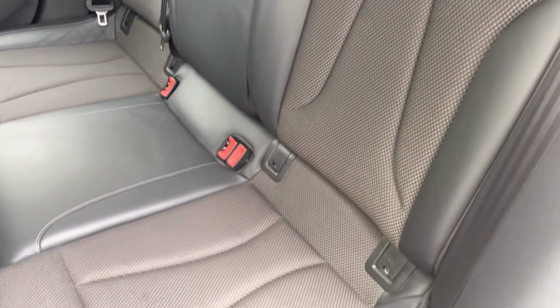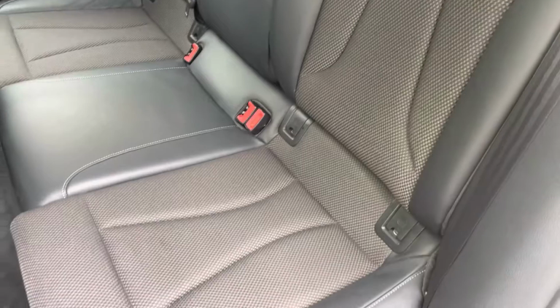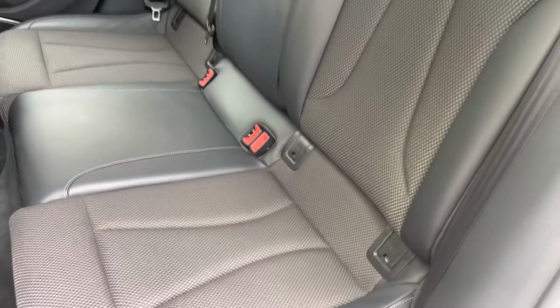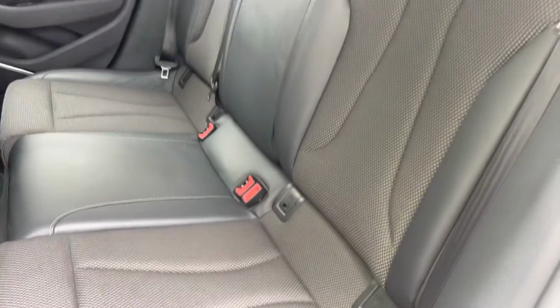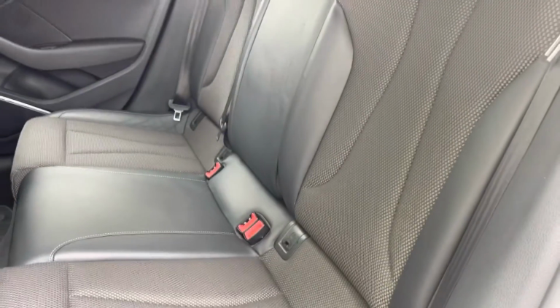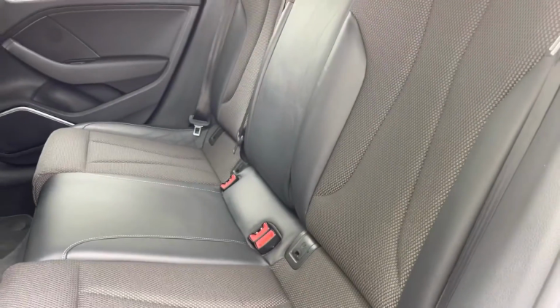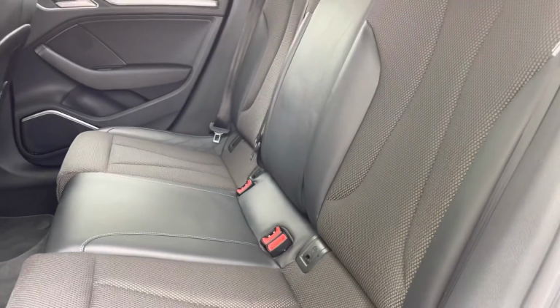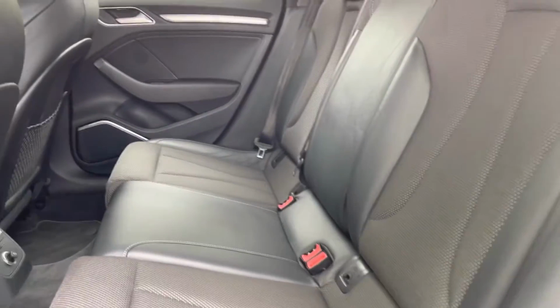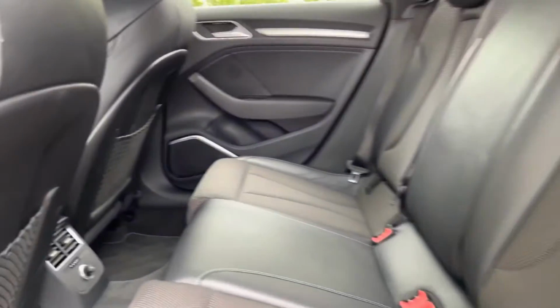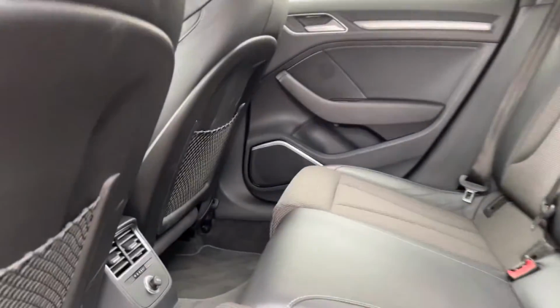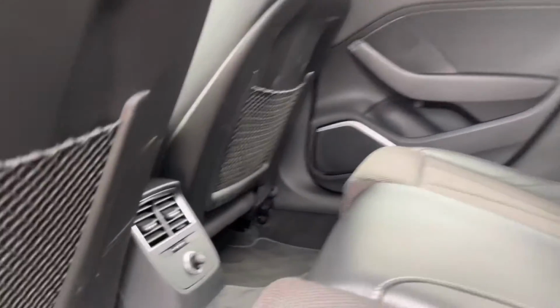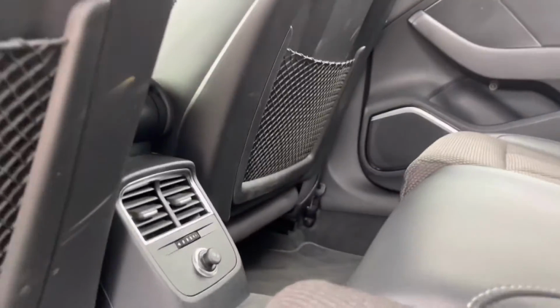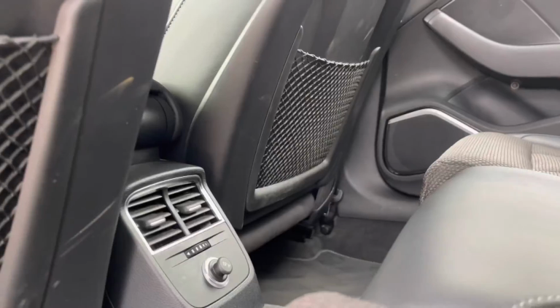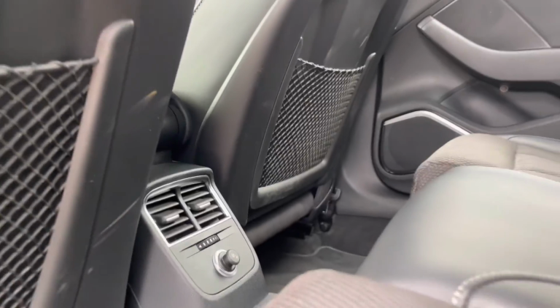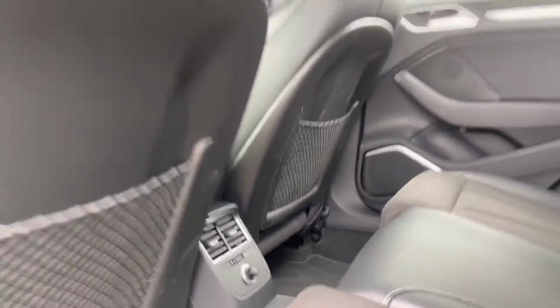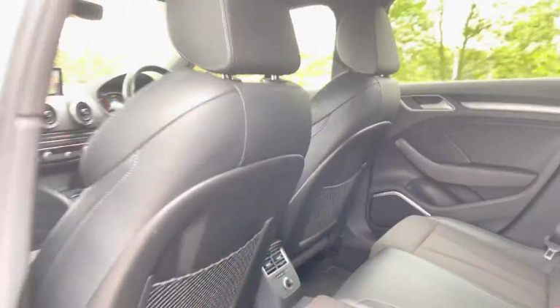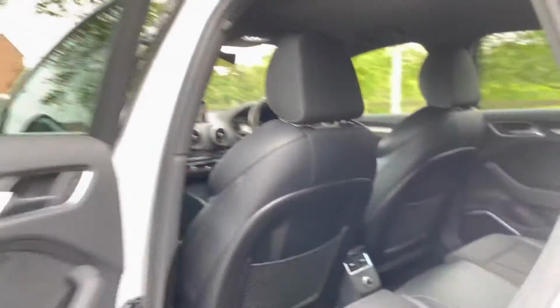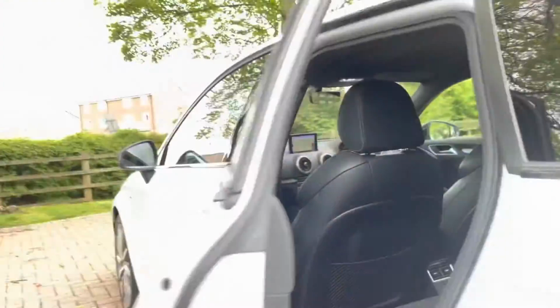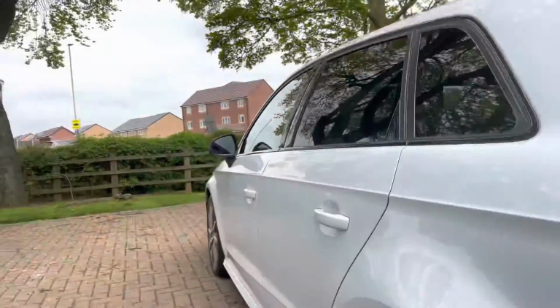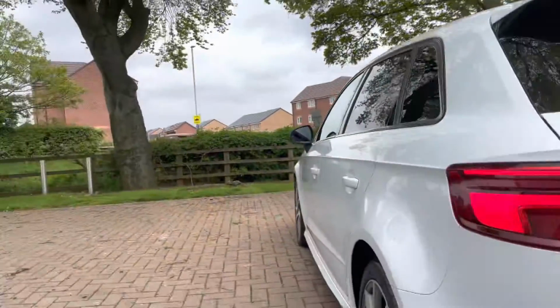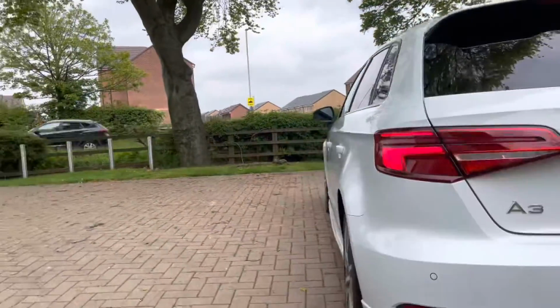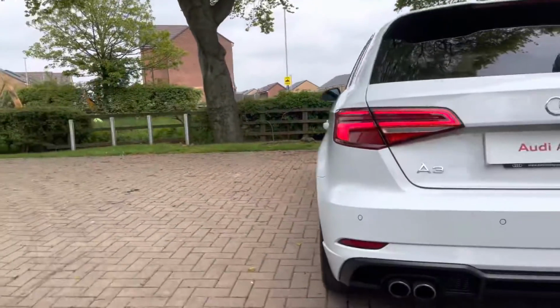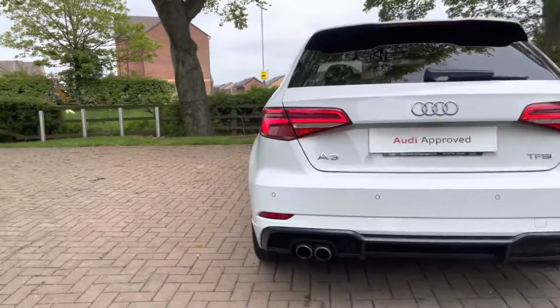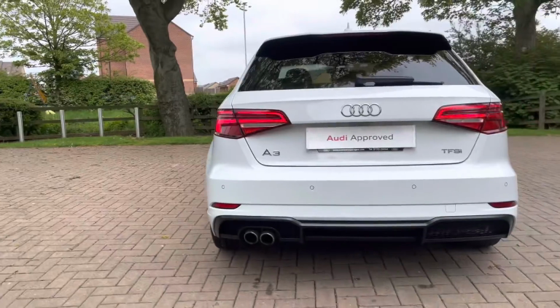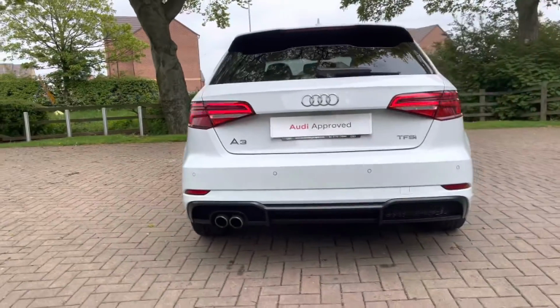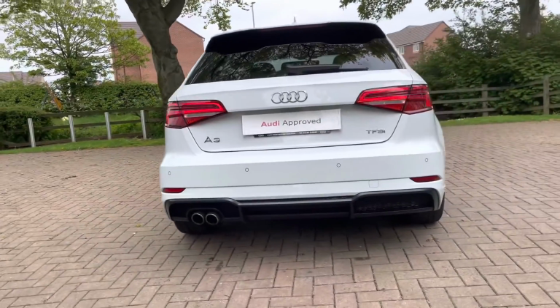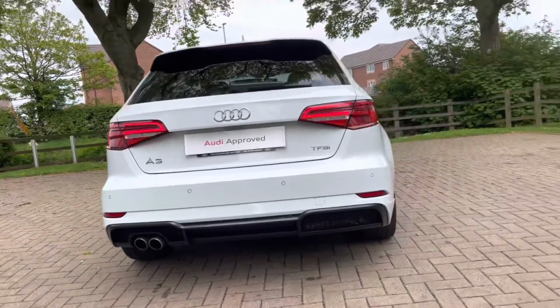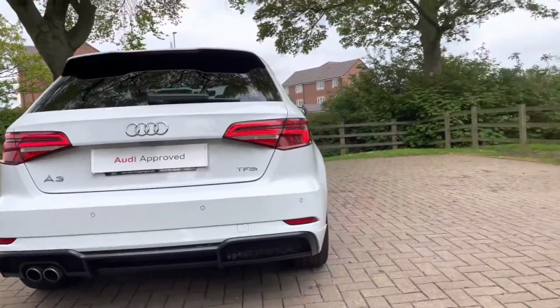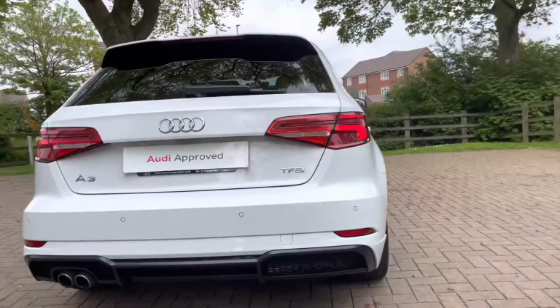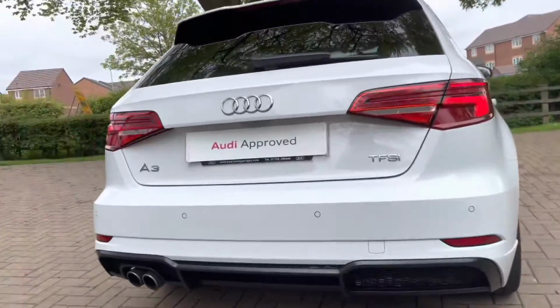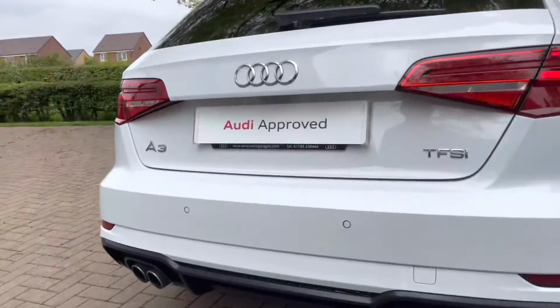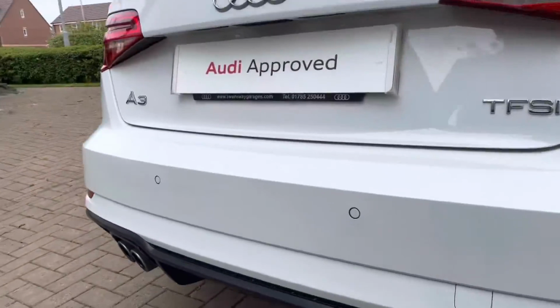Here we have the stunning half cloth, half leather interior. In the centre we do have a 12 volt plug socket ready to go to charge those electronic devices. This Audi A3 is petrol, it is manual, and it's done around 30,000 miles on the road.